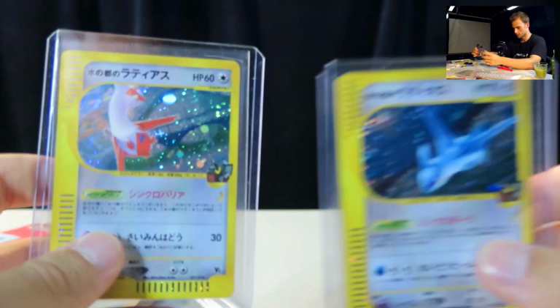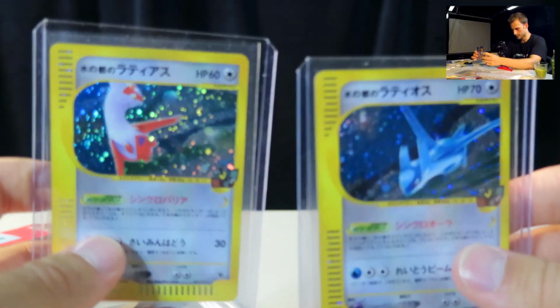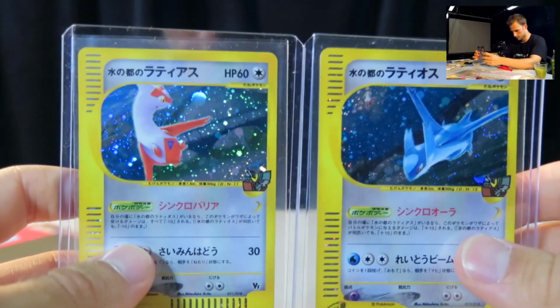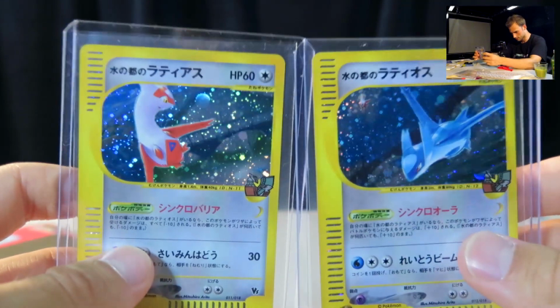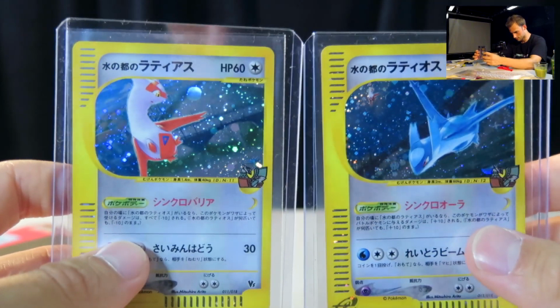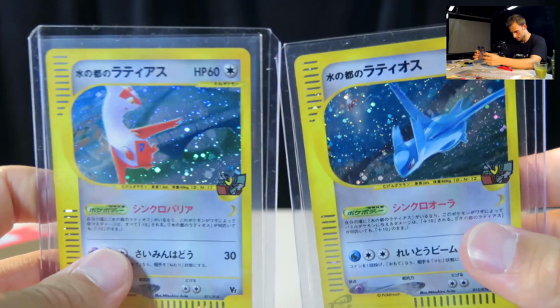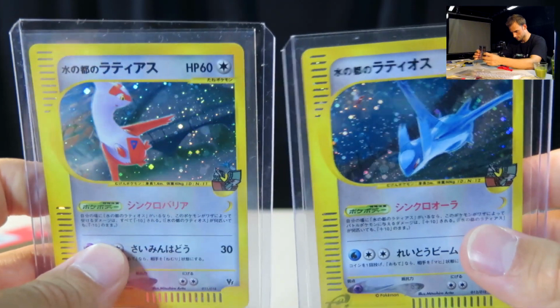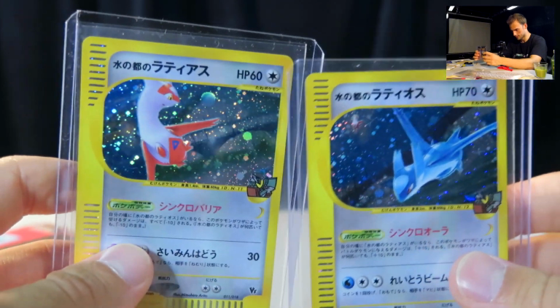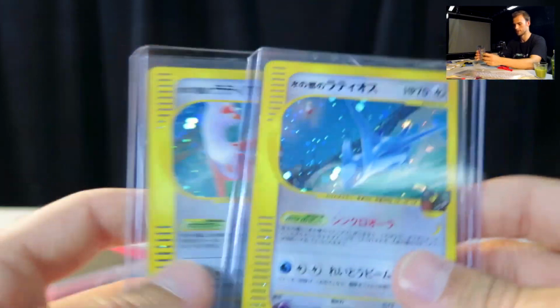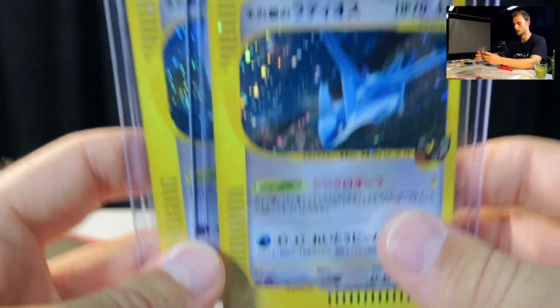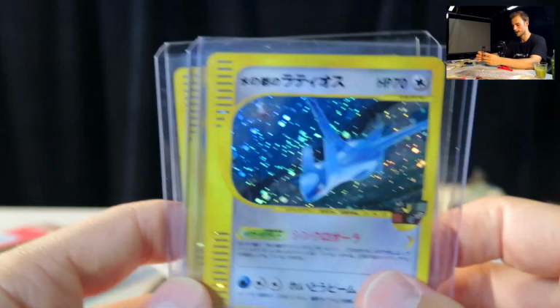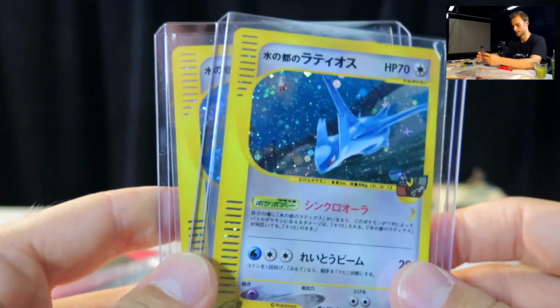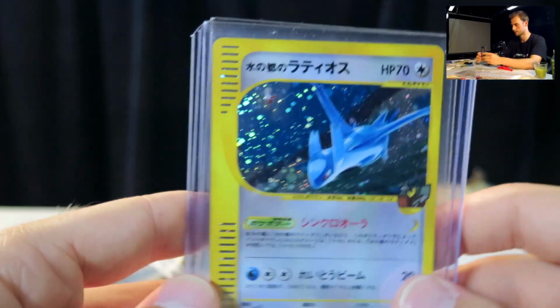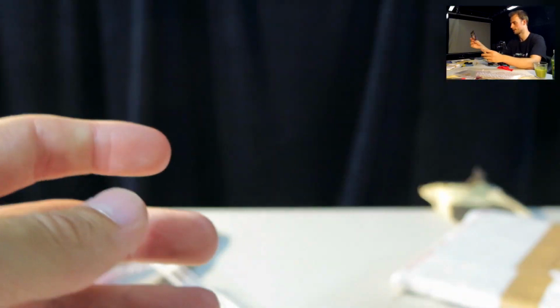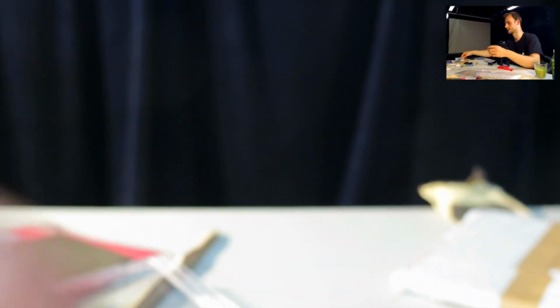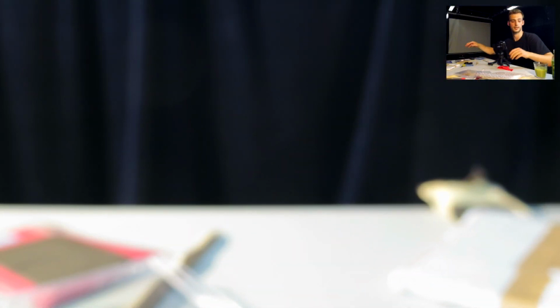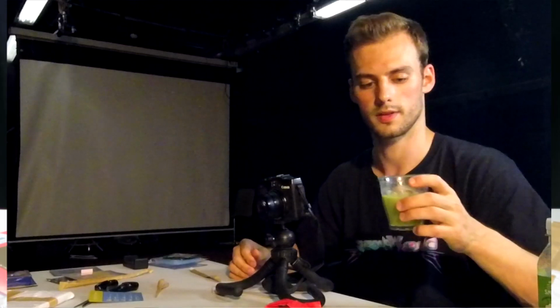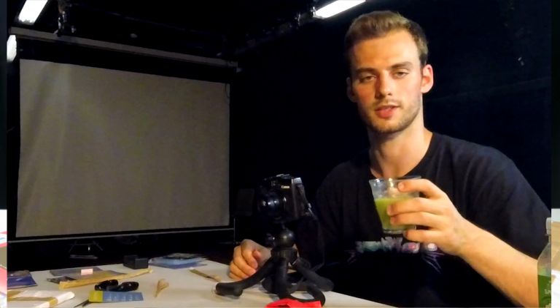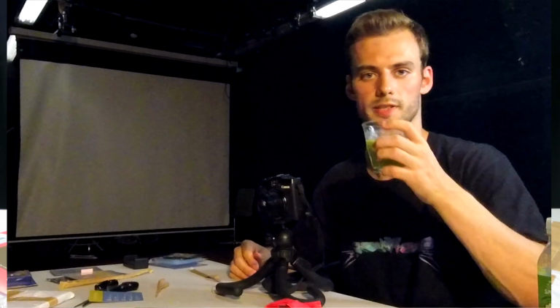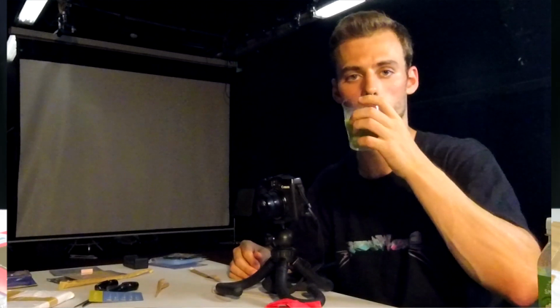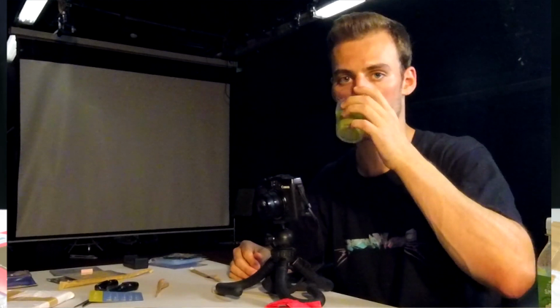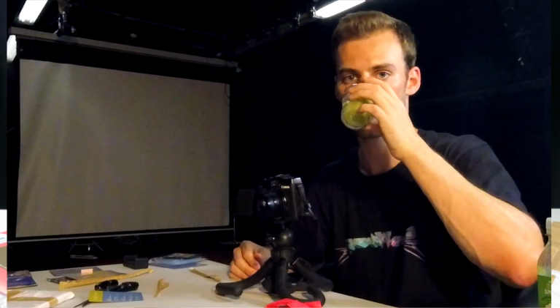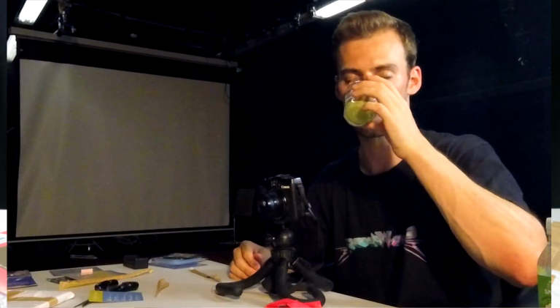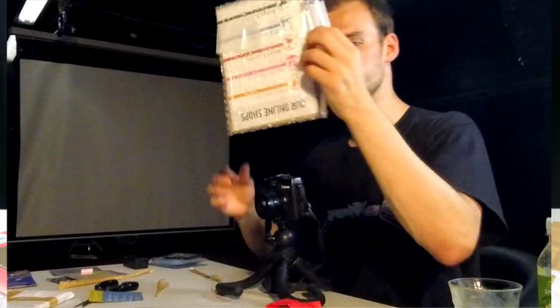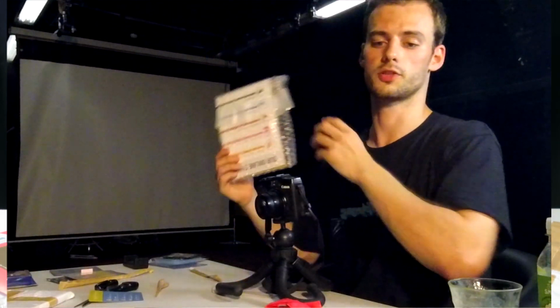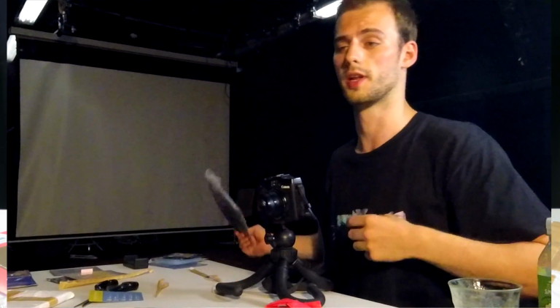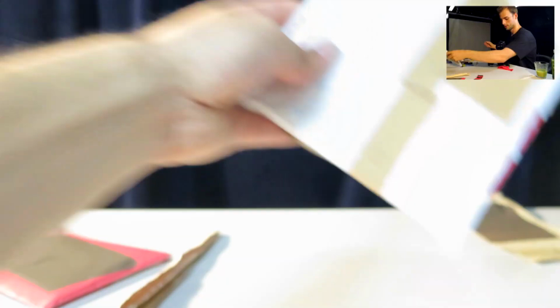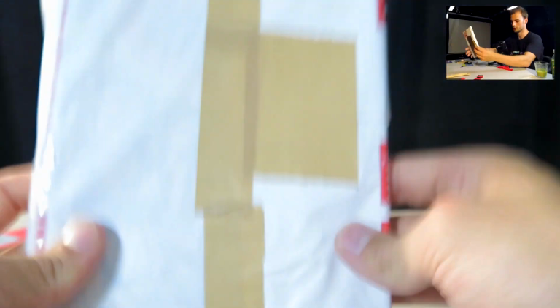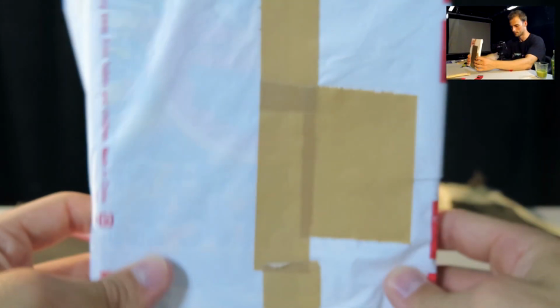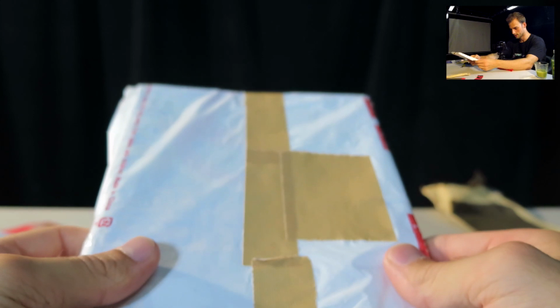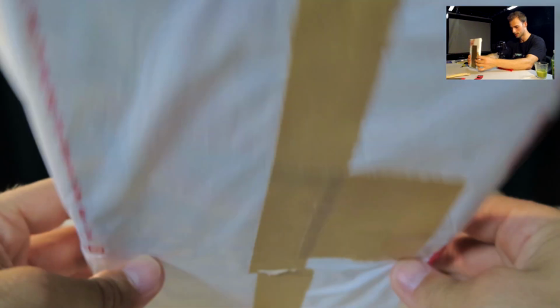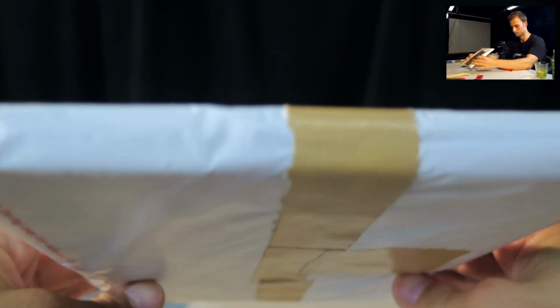One final look — damn, if they really are as mint as I thought, I'm really gonna have to get these graded. That deserves another sip. This room is really hot.